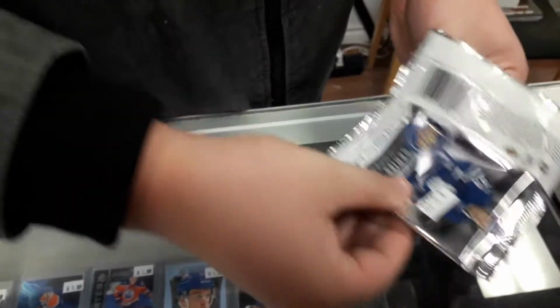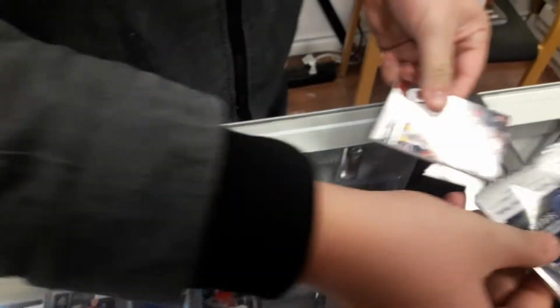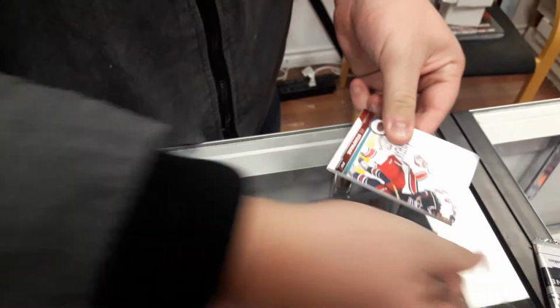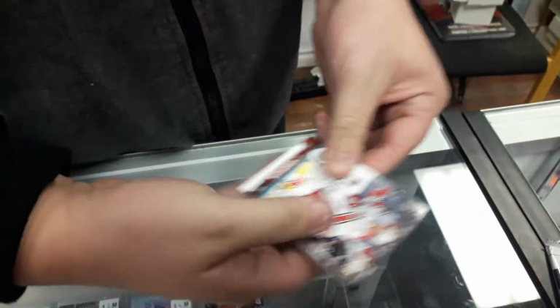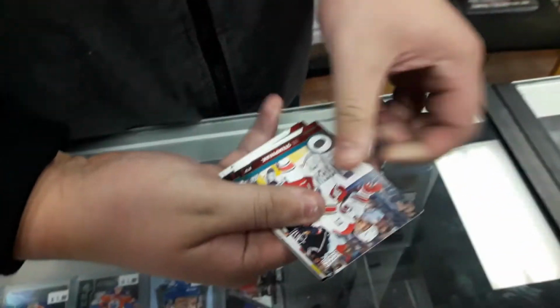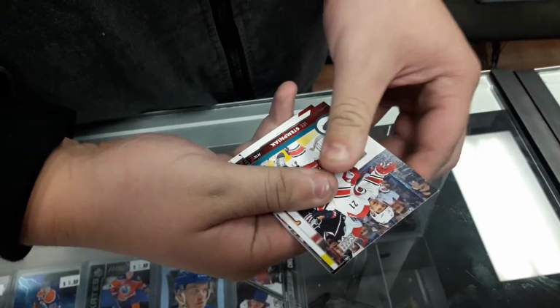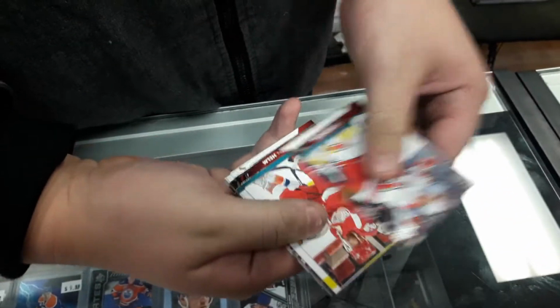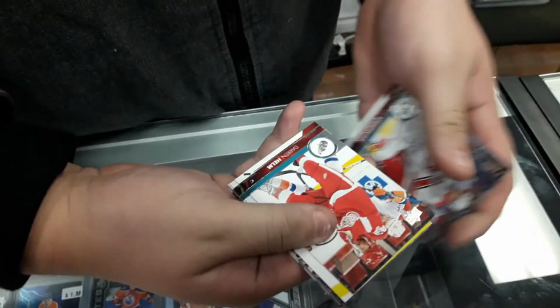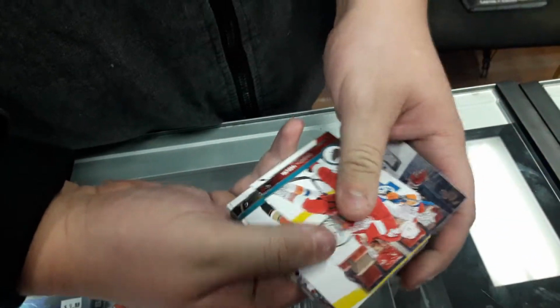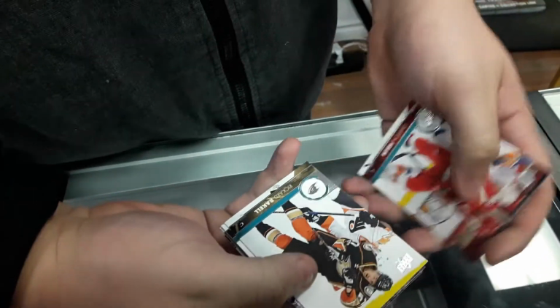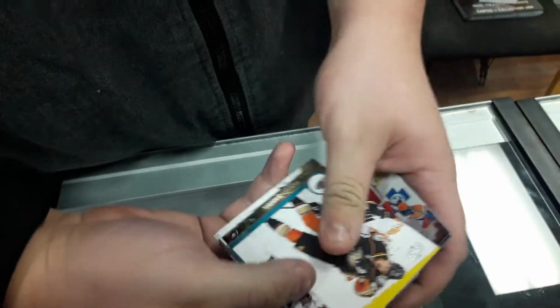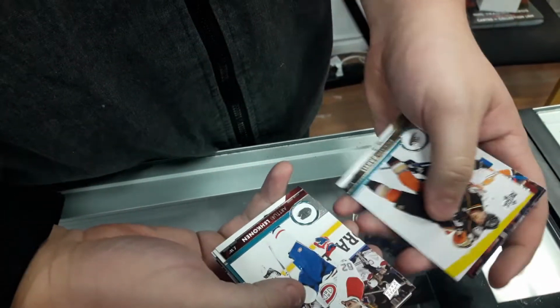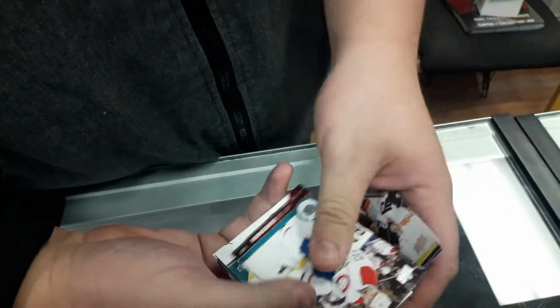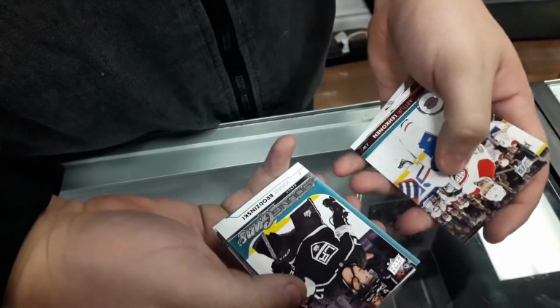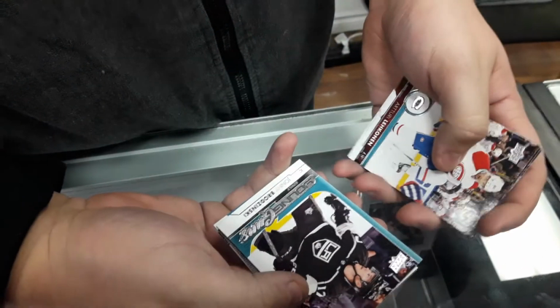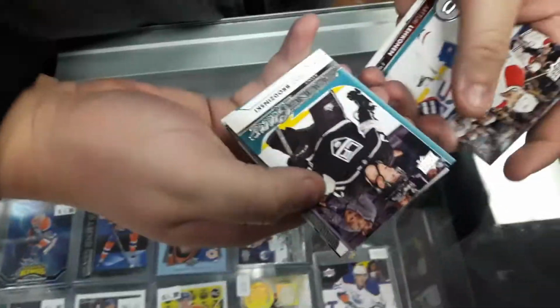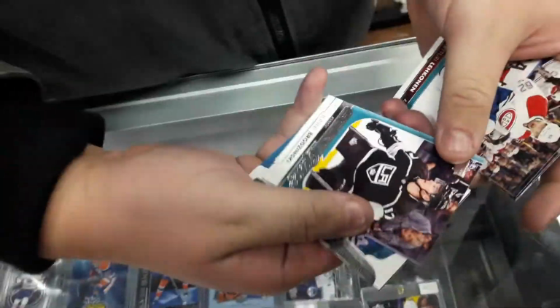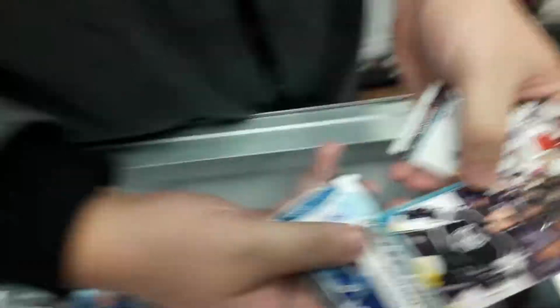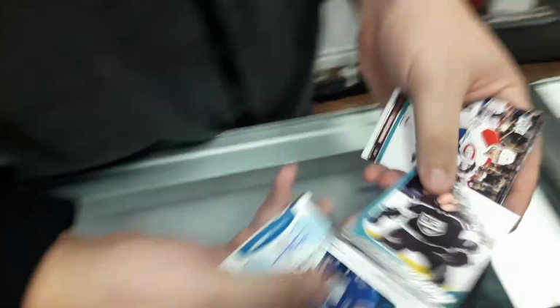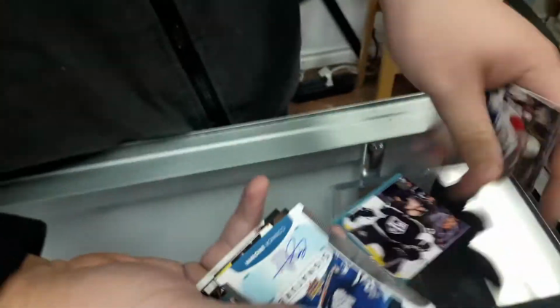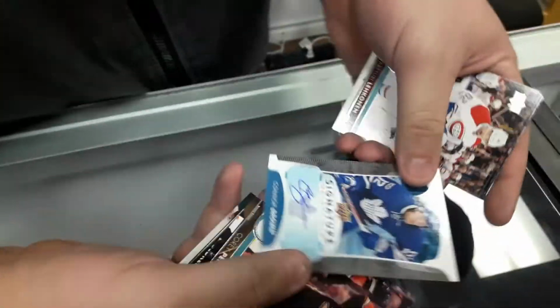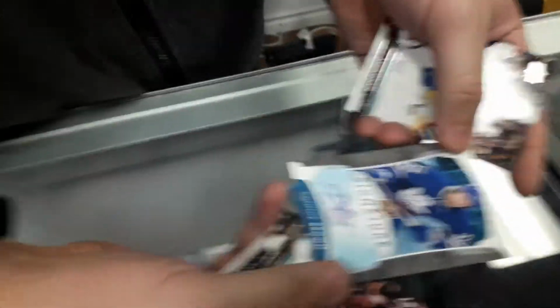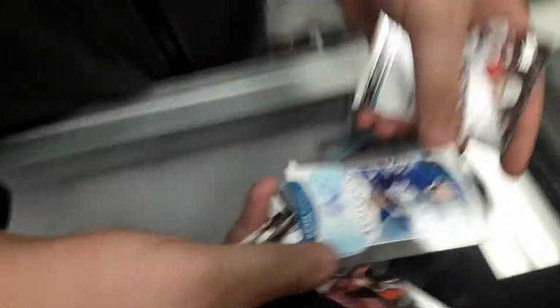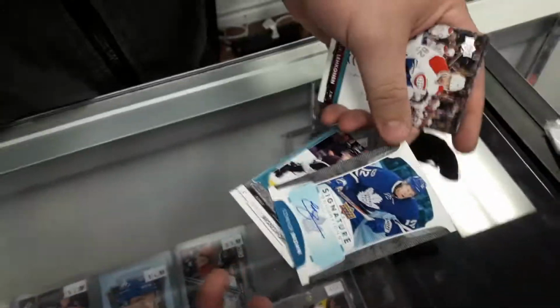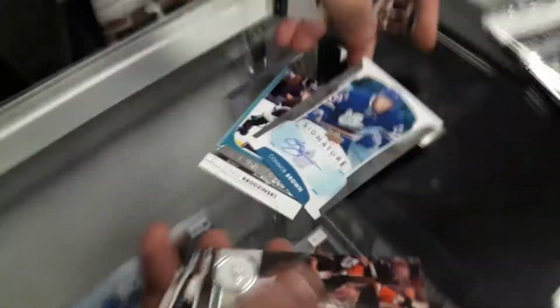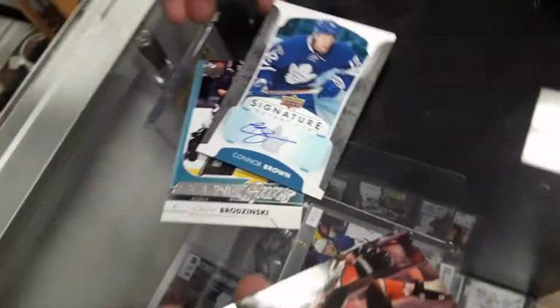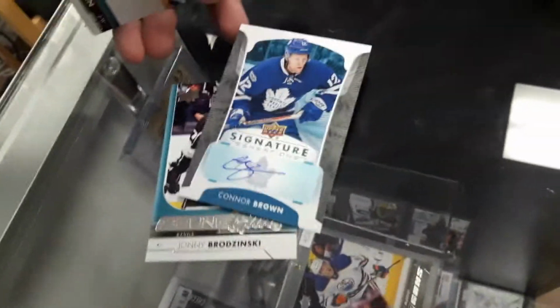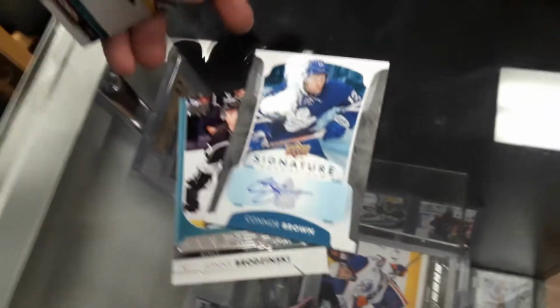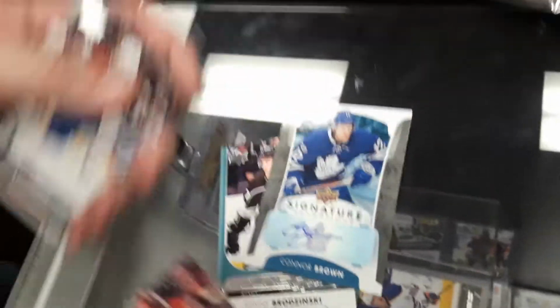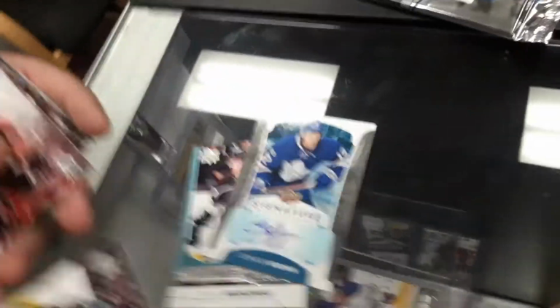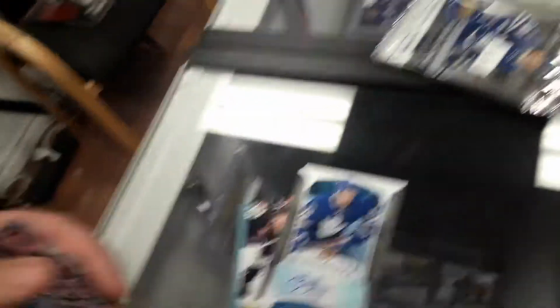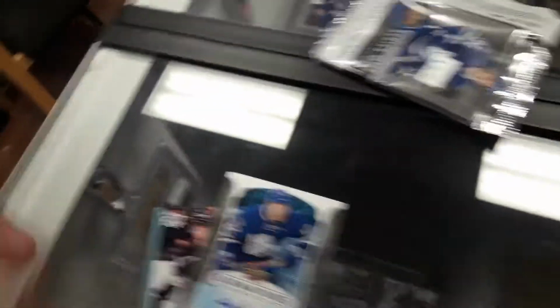Come on, big money! Oh, it is a Young Gun! Oh baby, are you kidding me? Connor Brown!